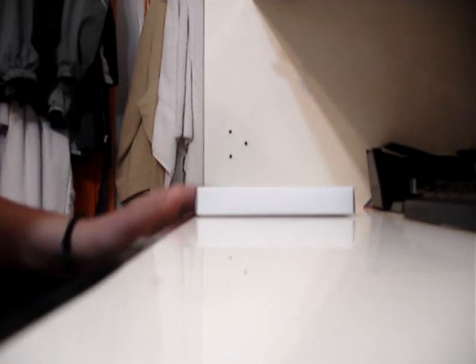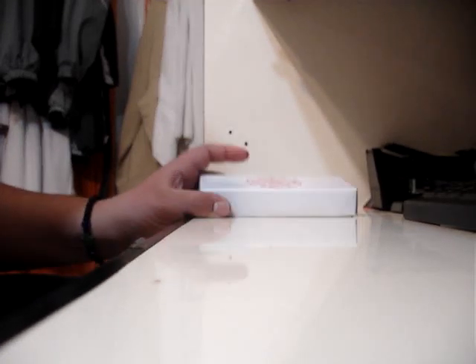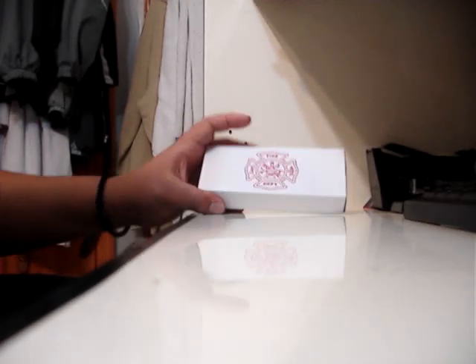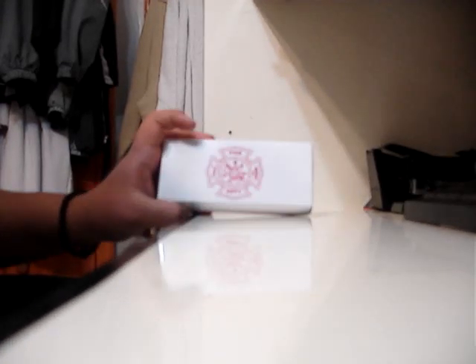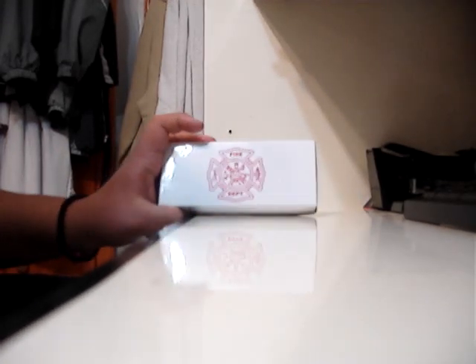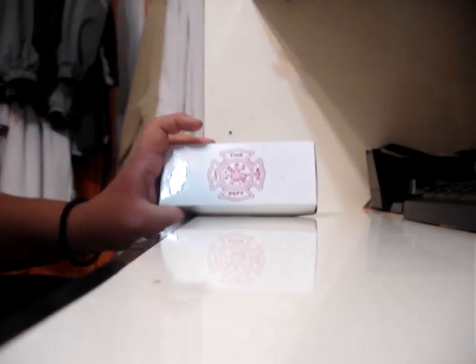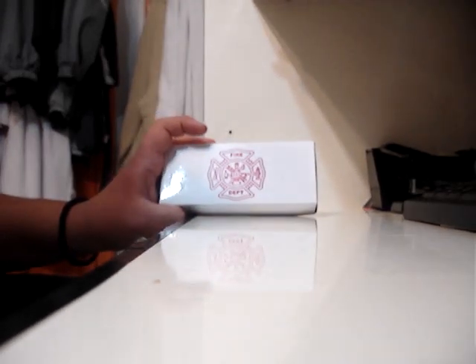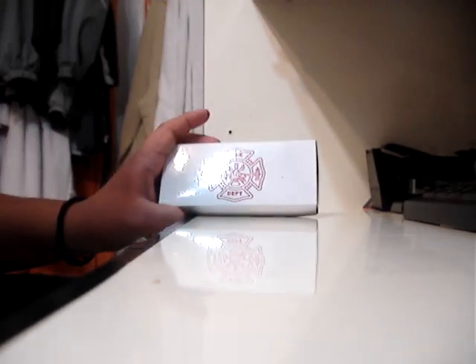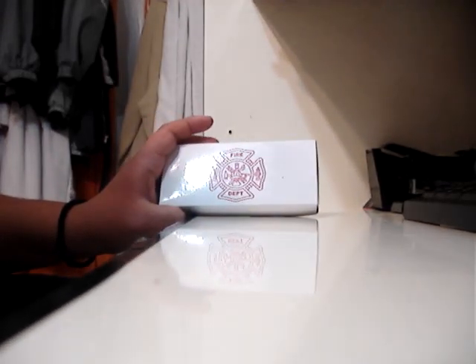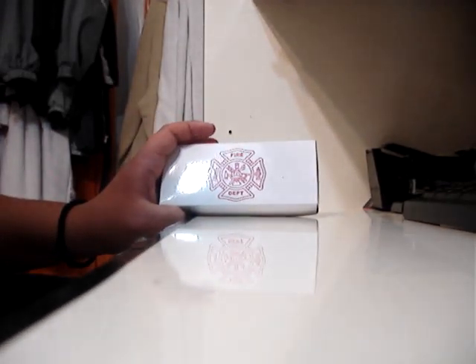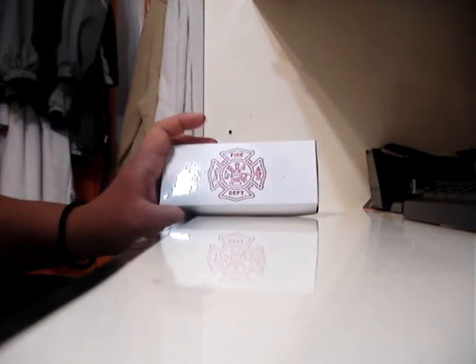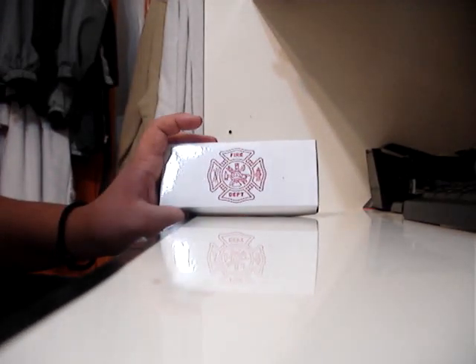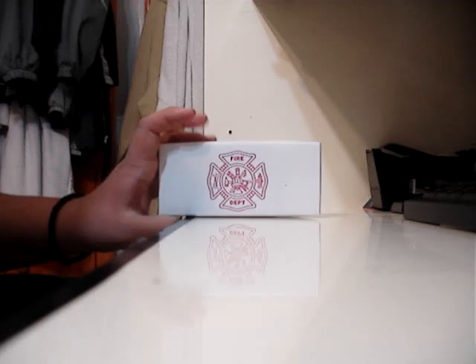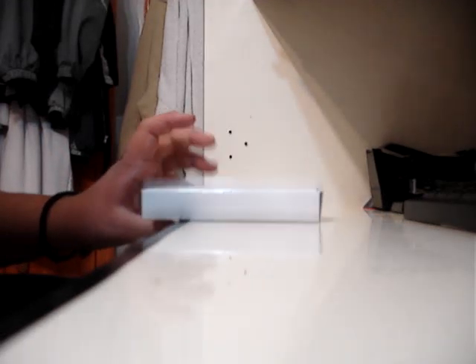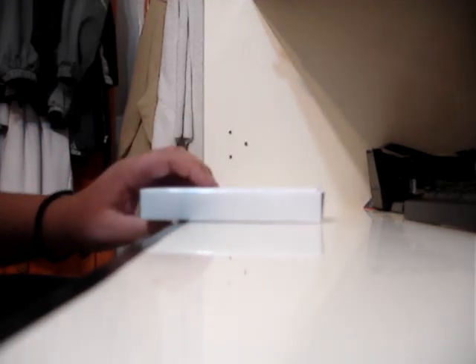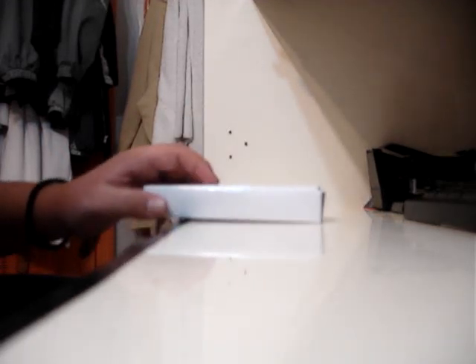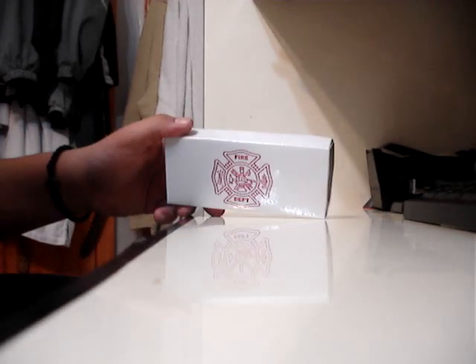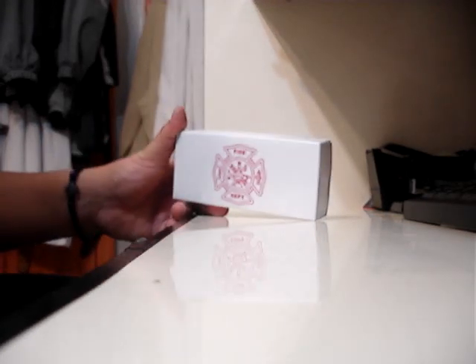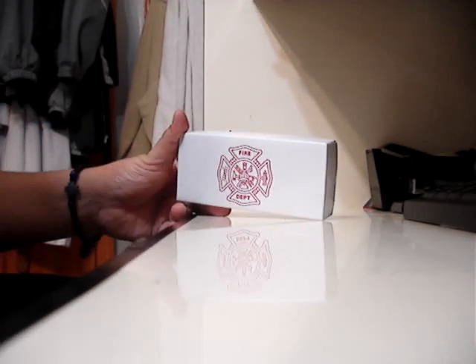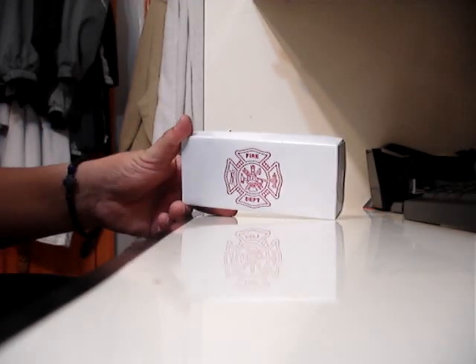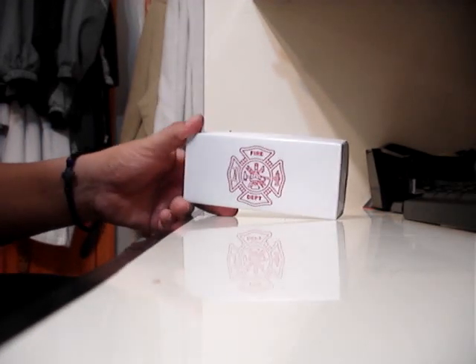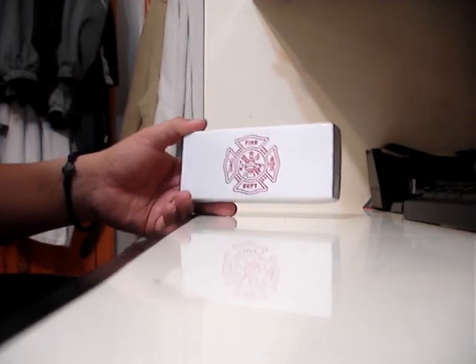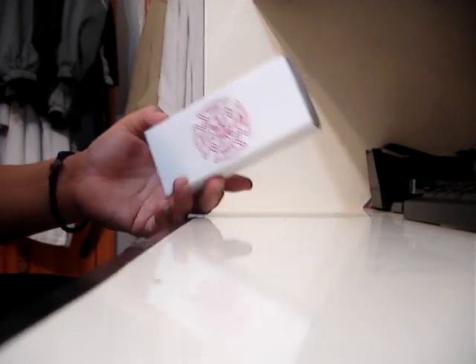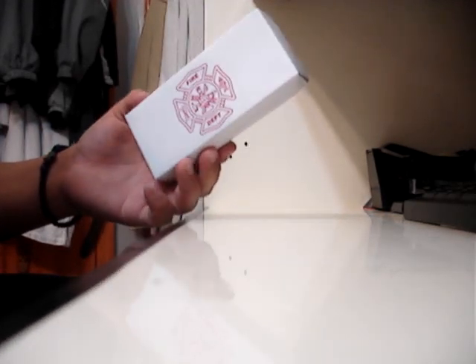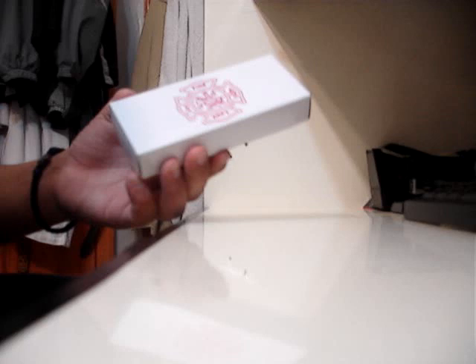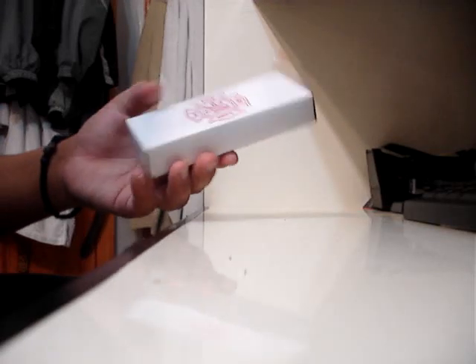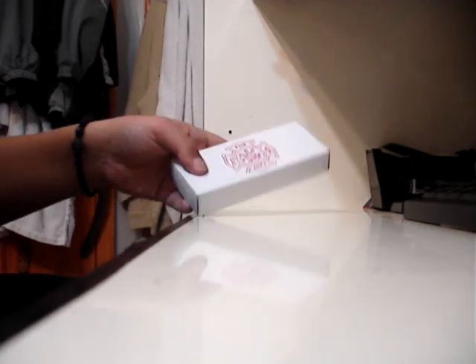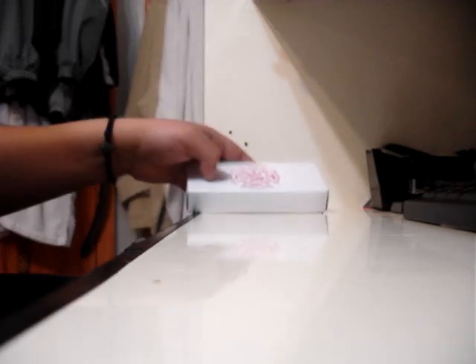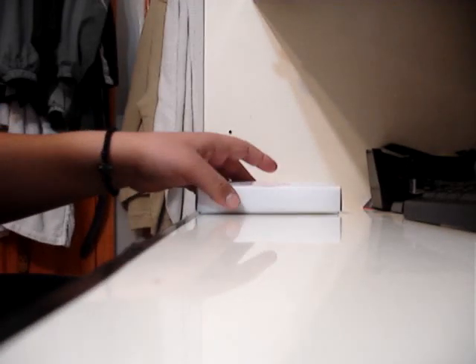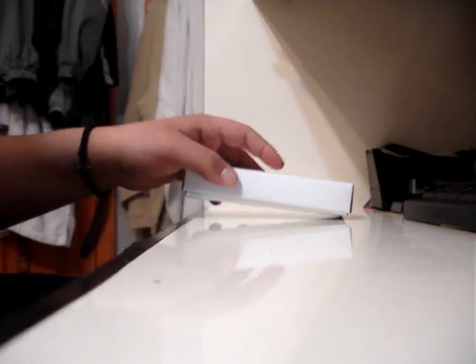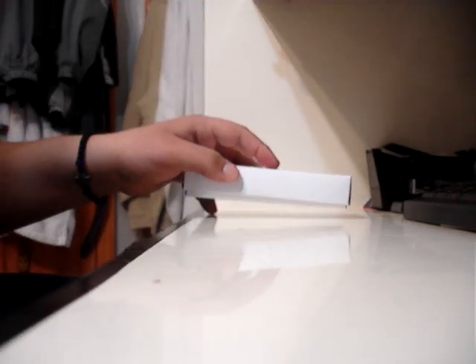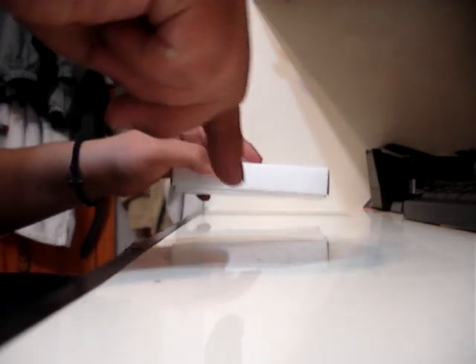What's up YouTube? Today I'm going to do an out-of-the-box review for a fire department issued knife that I purchased off of ltdcommodities.com. I'm going to post a link below.